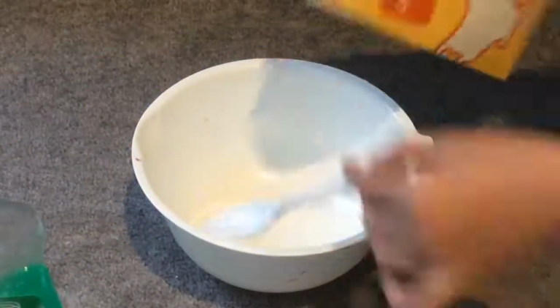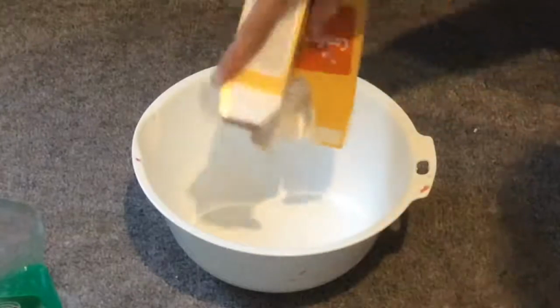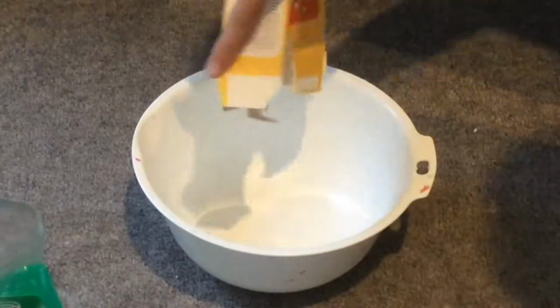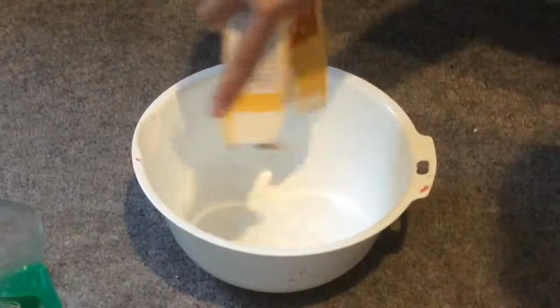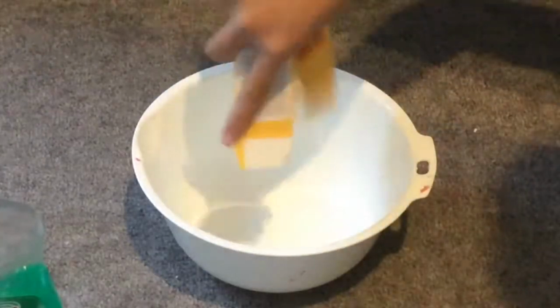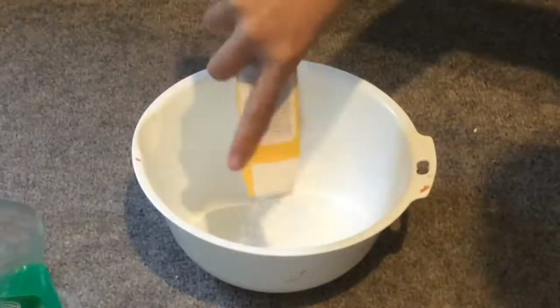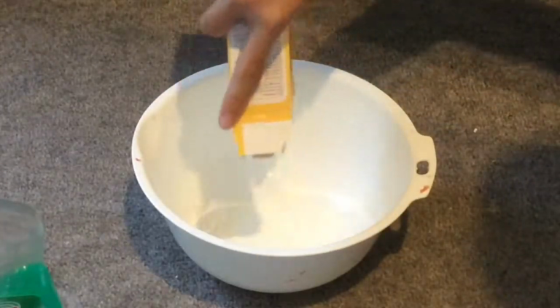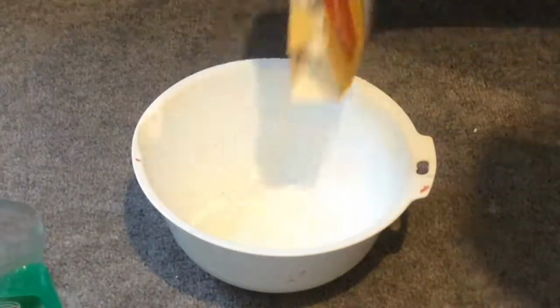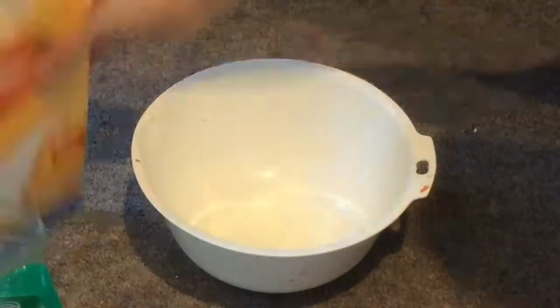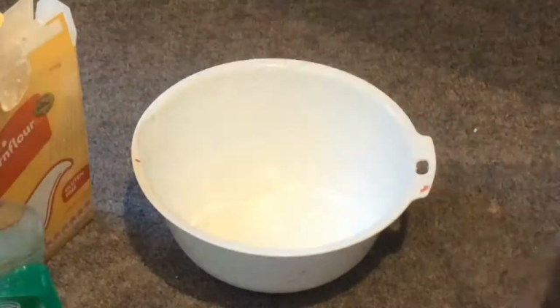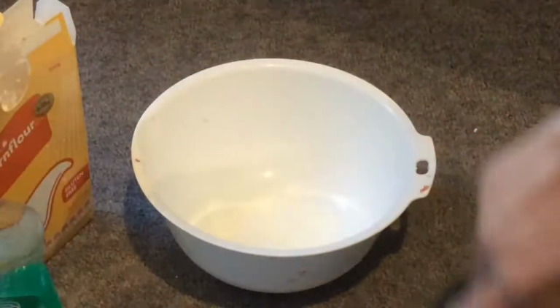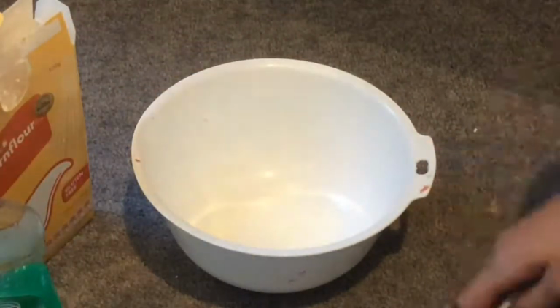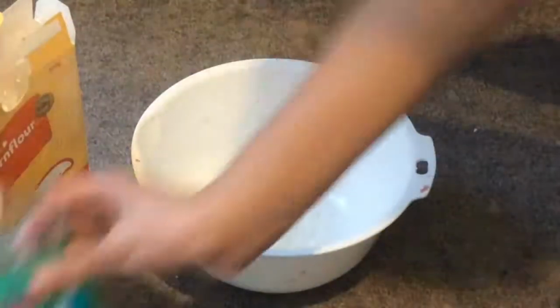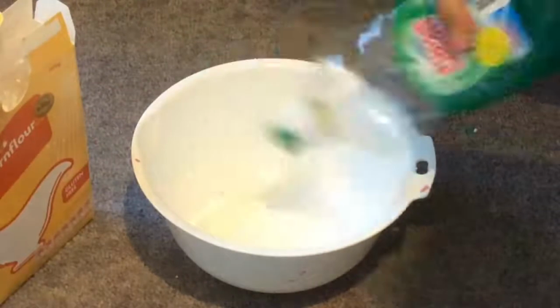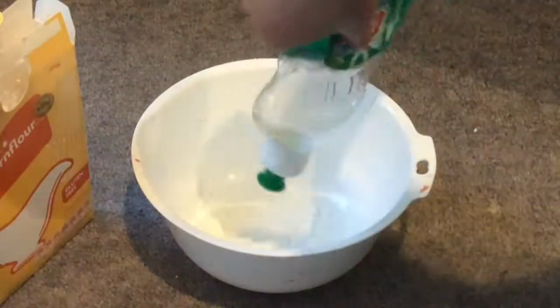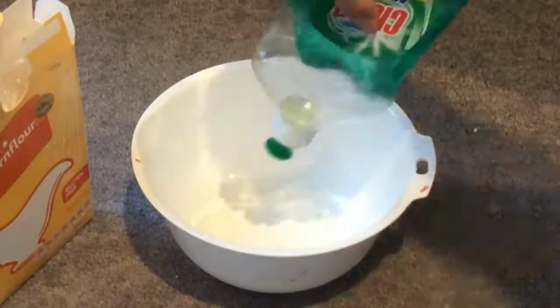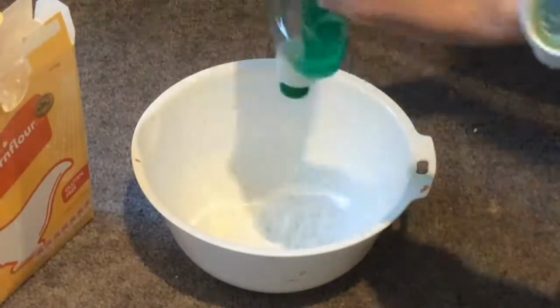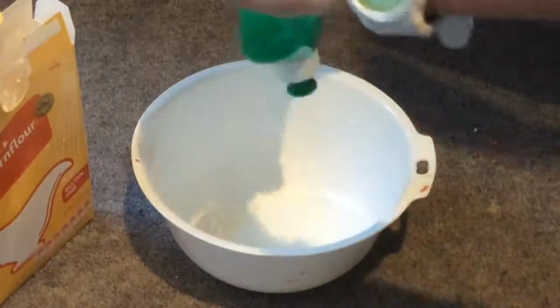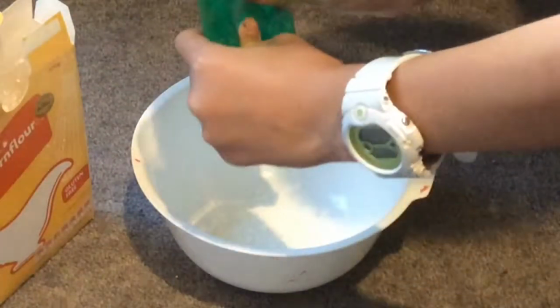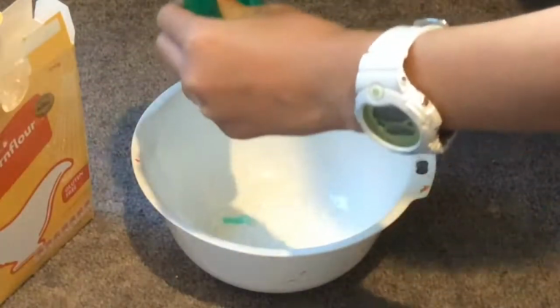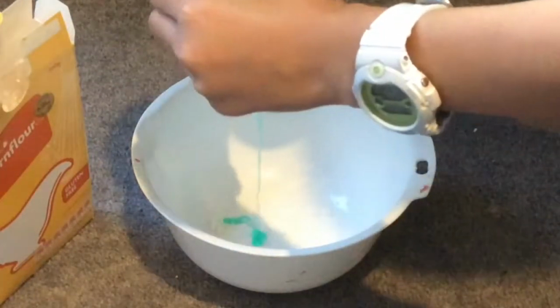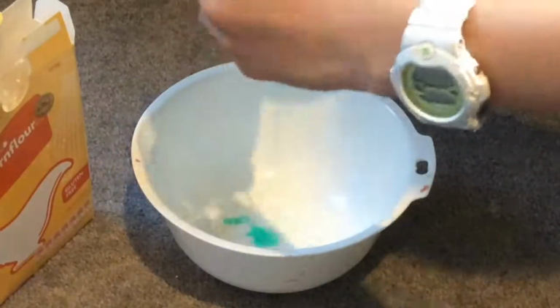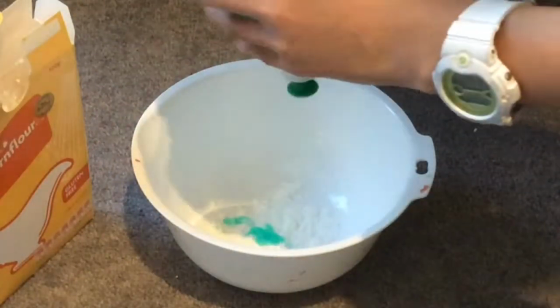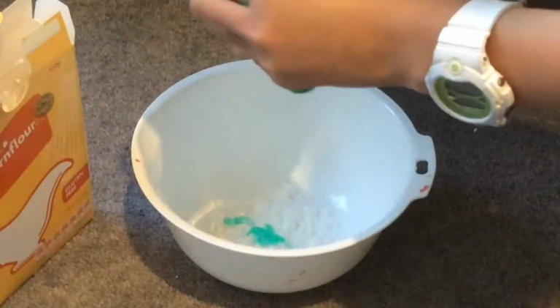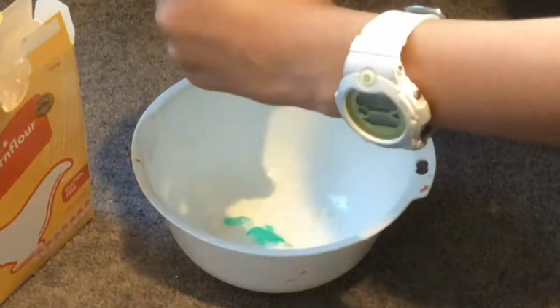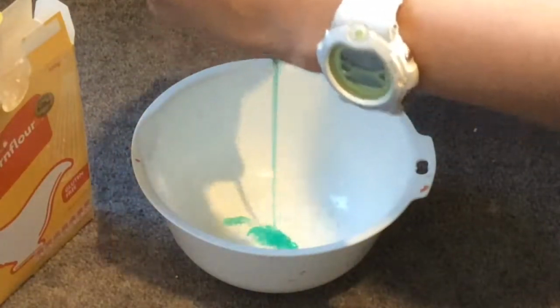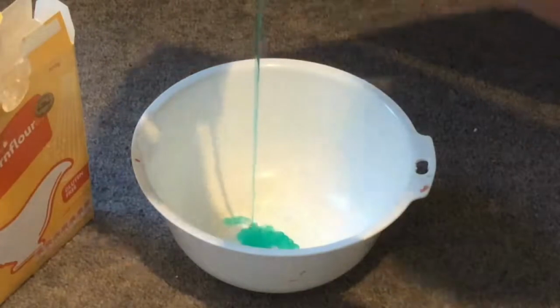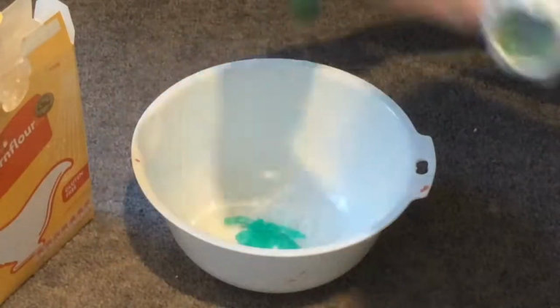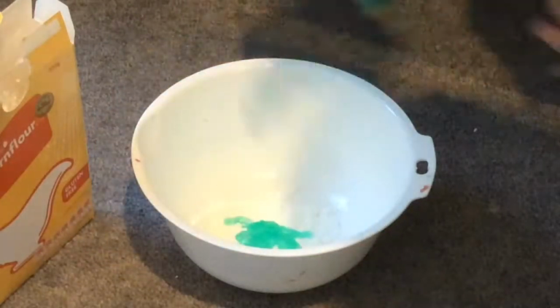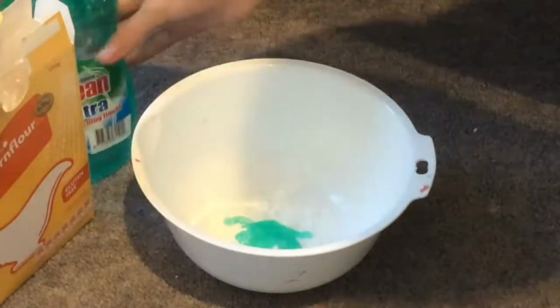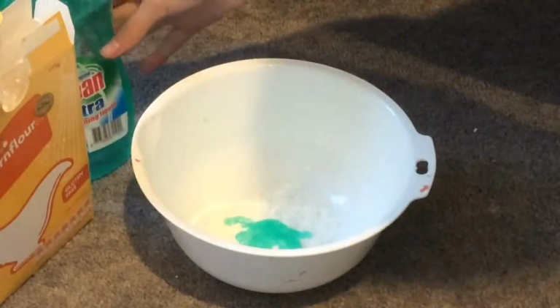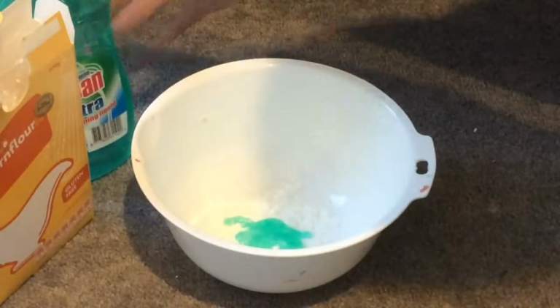First you add your cornstarch. This is the base of your slime. Then you add your dishwashing soap. Once you start to mix the dishwashing soap, it will start to become slime-like.